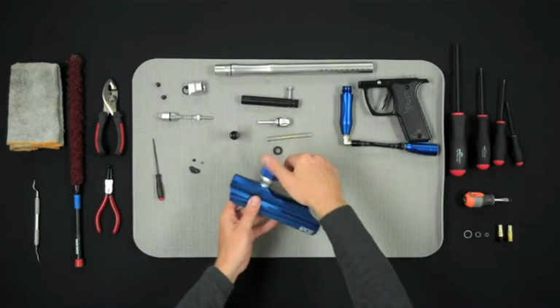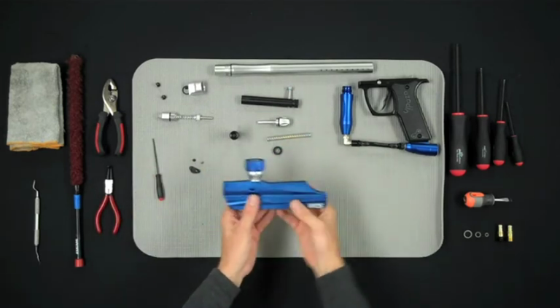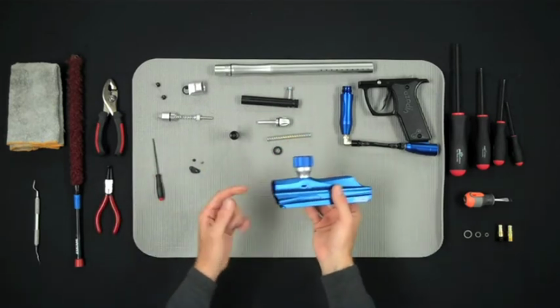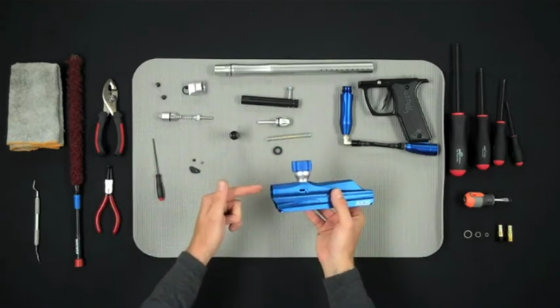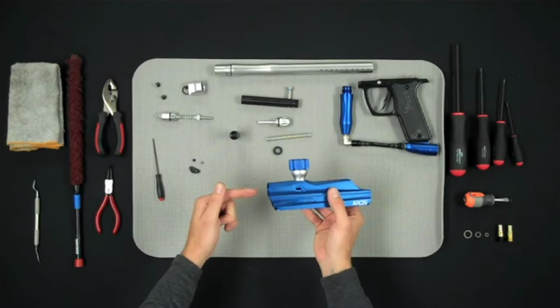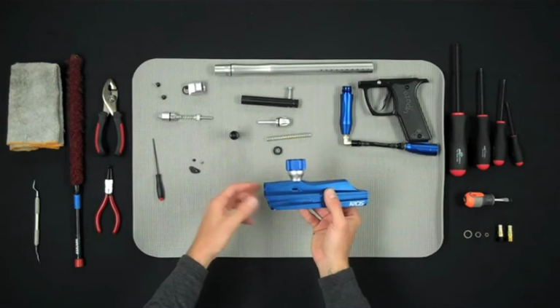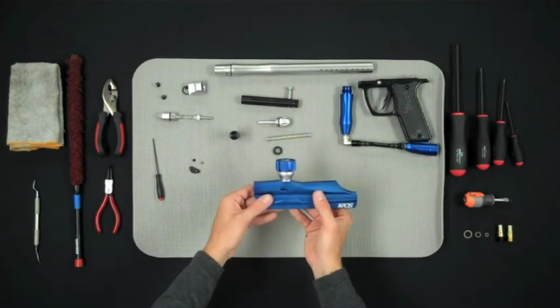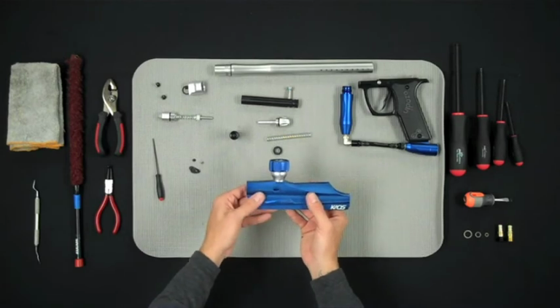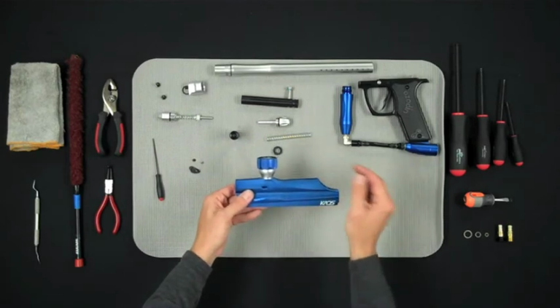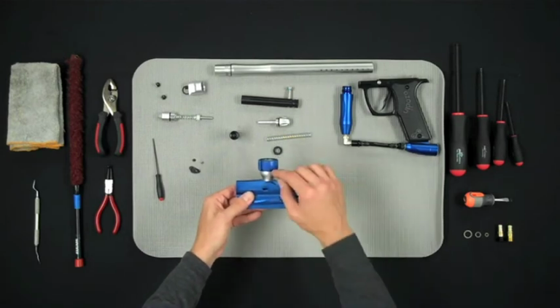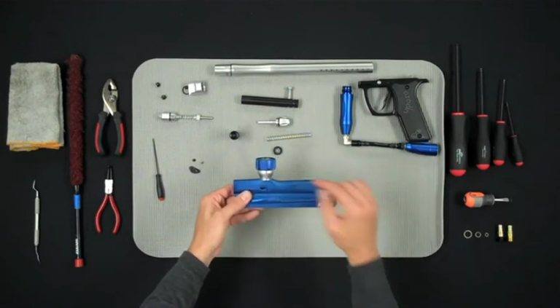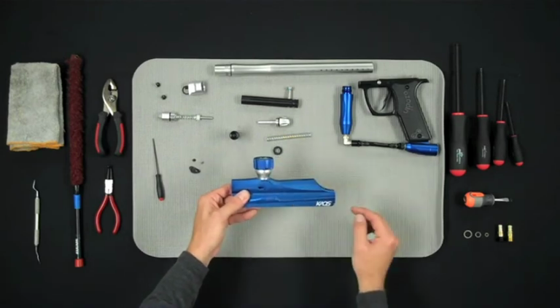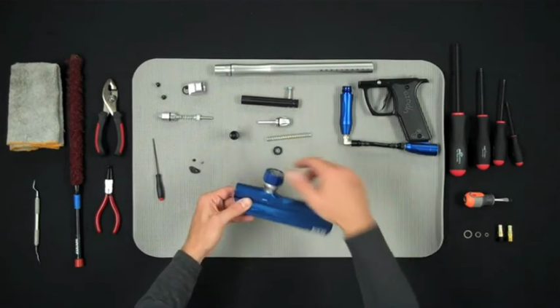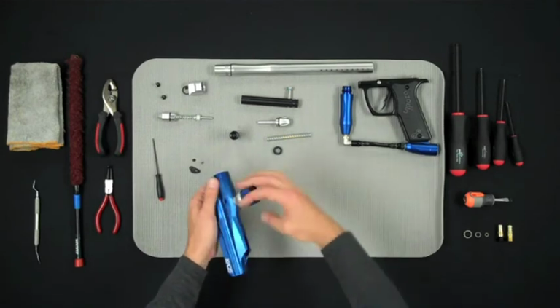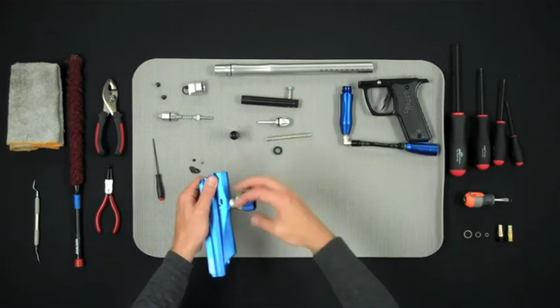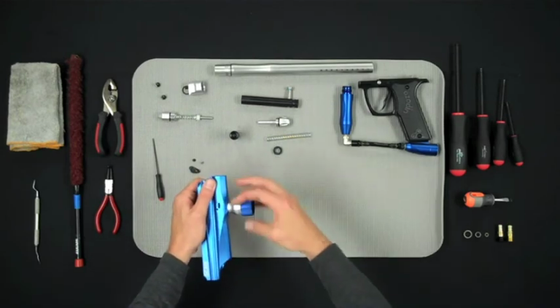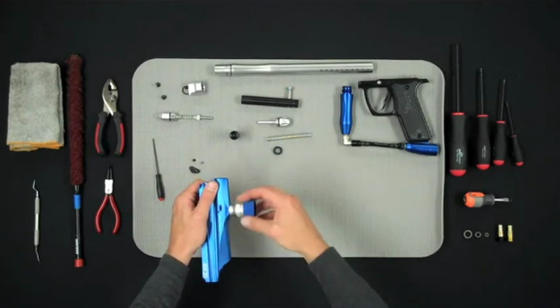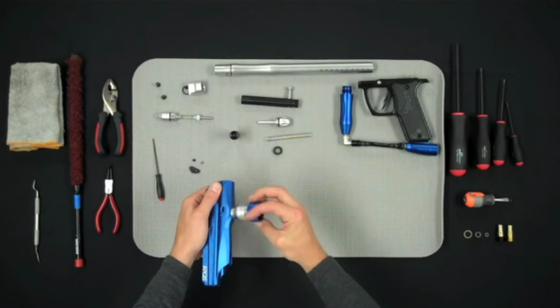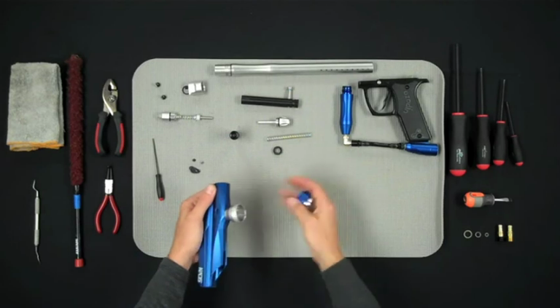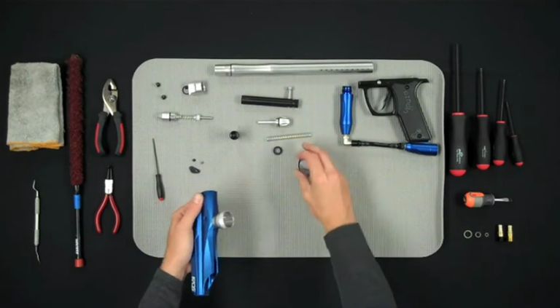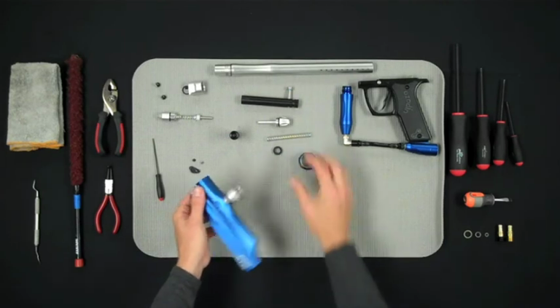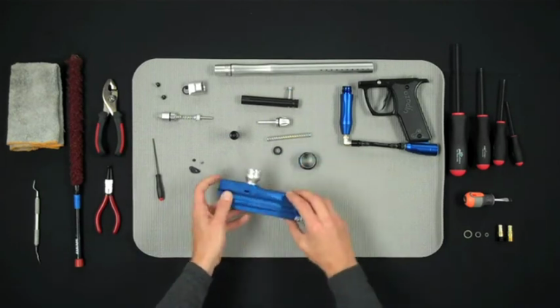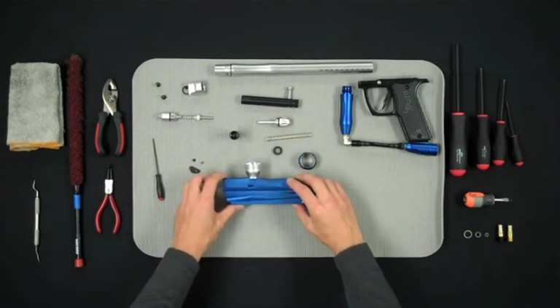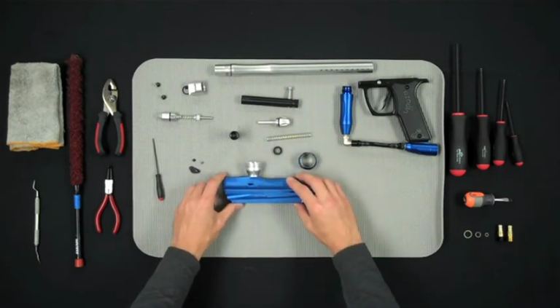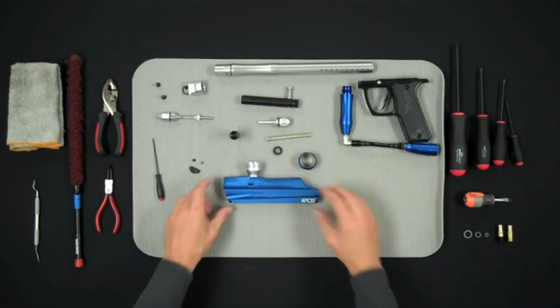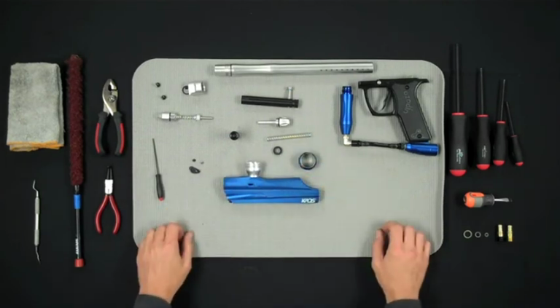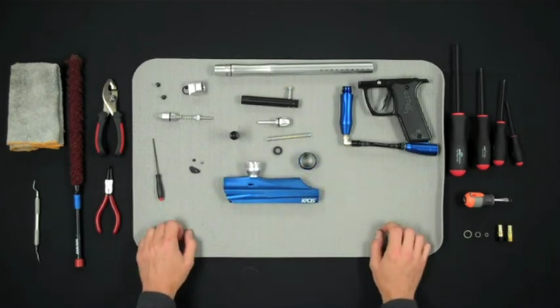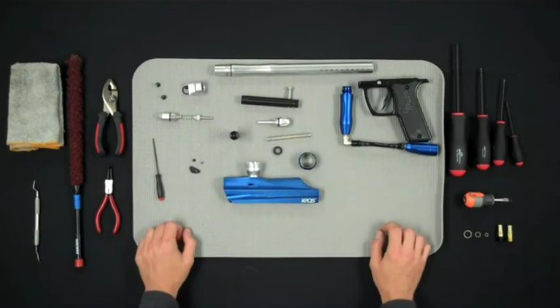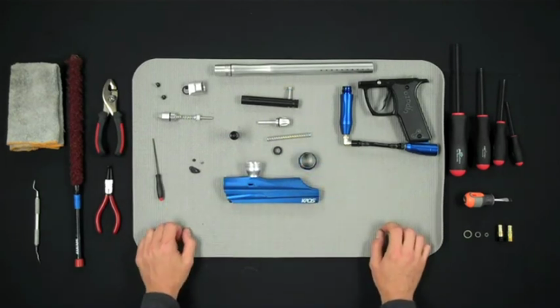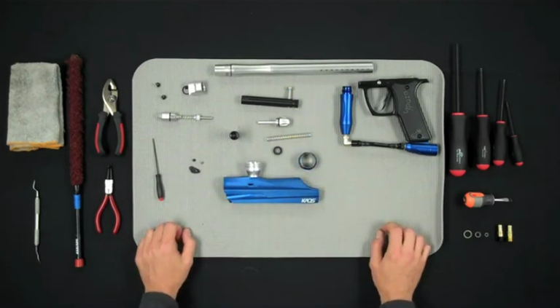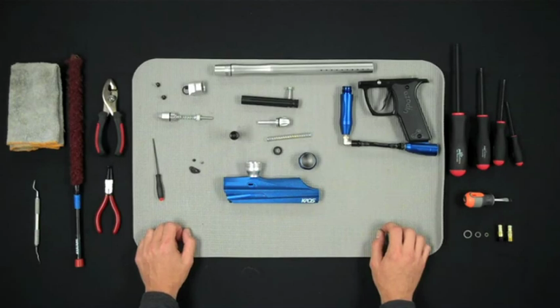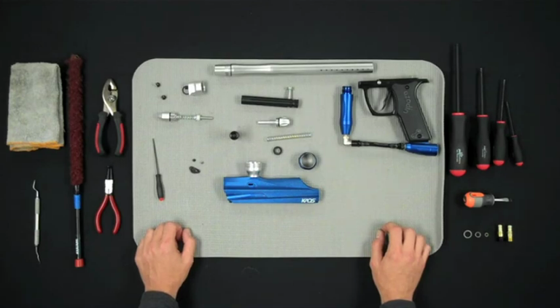The barrel uses auto-cocker threads and the feed neck uses ion or impulse threading. This completes the takedown of the Izzodin Chaos.